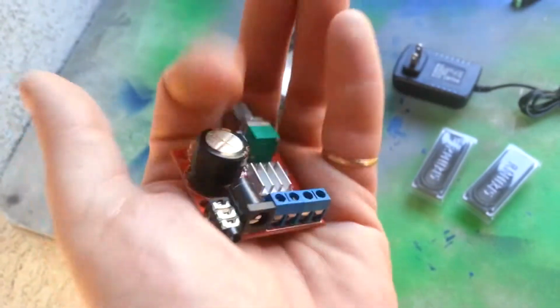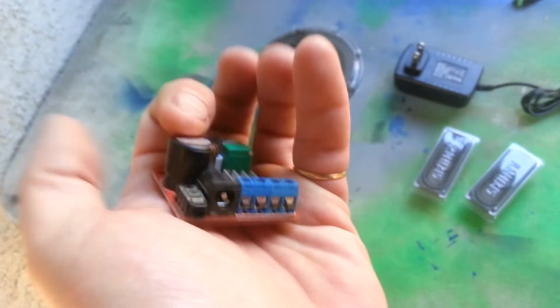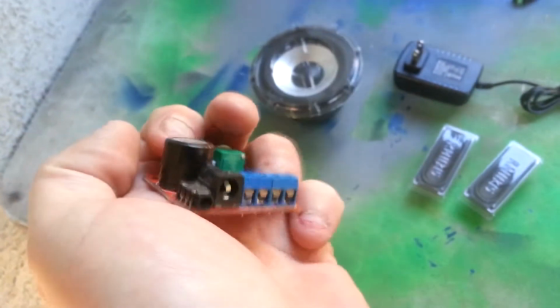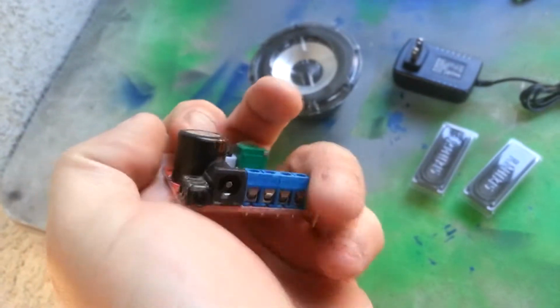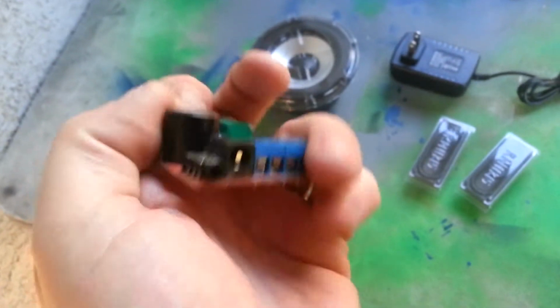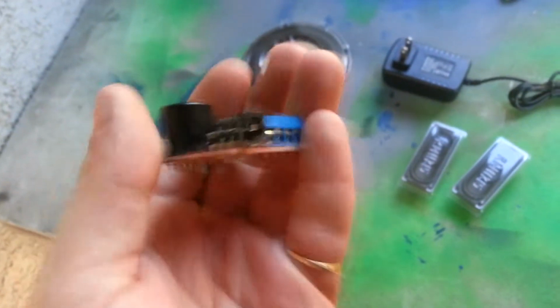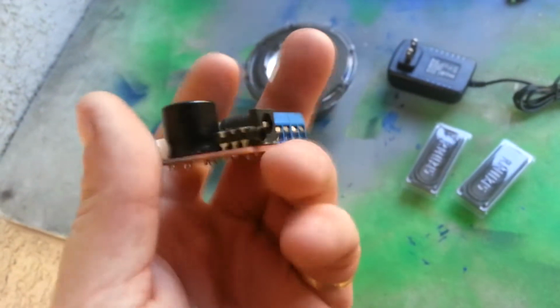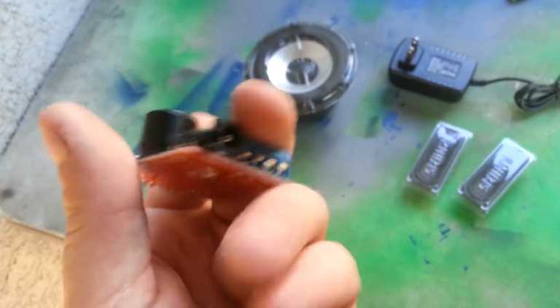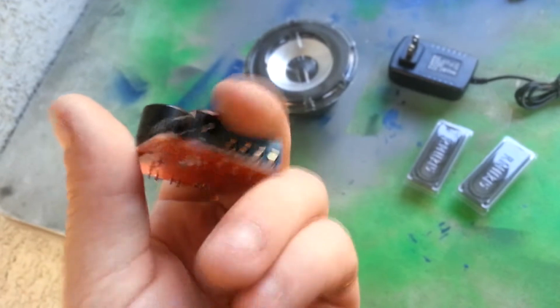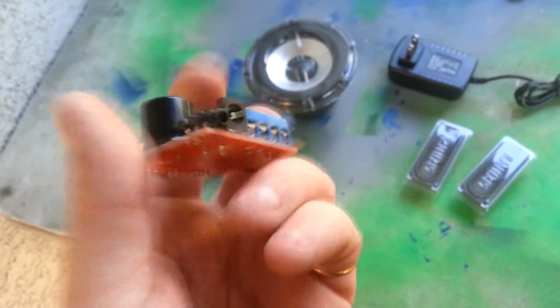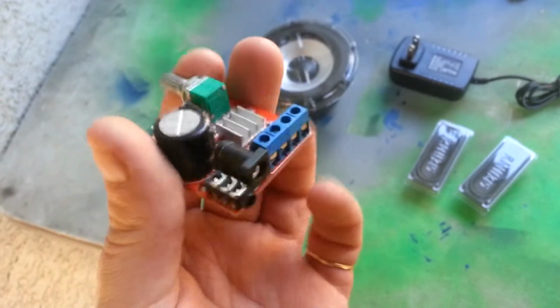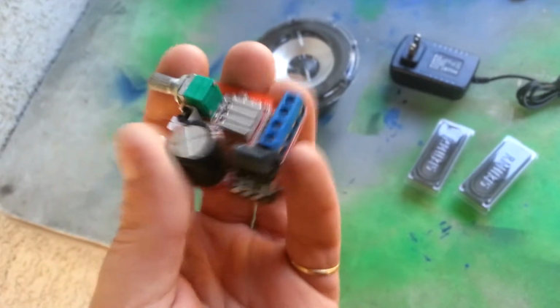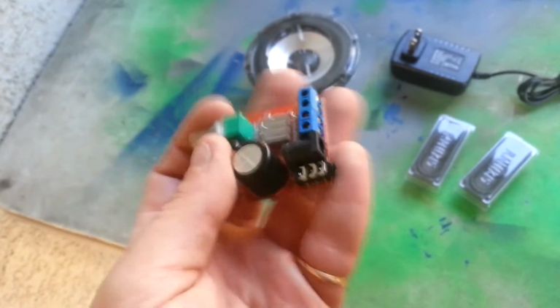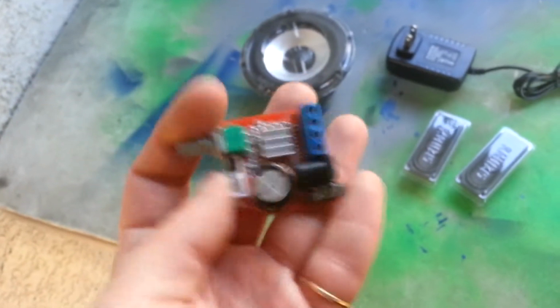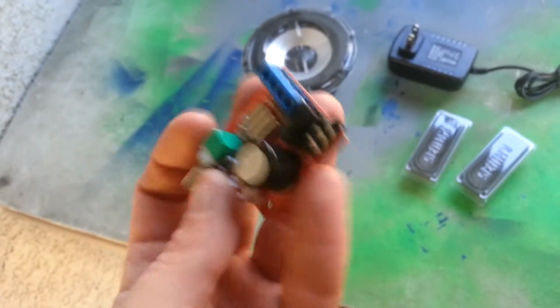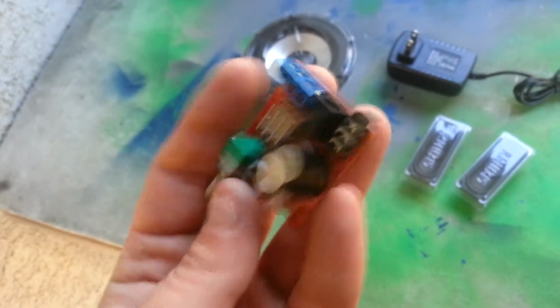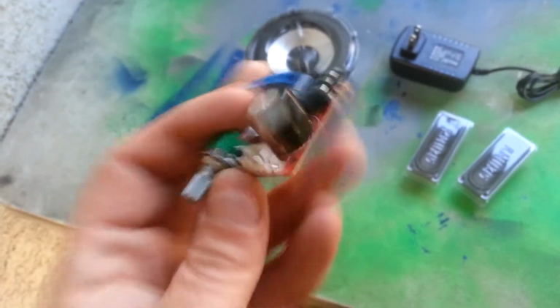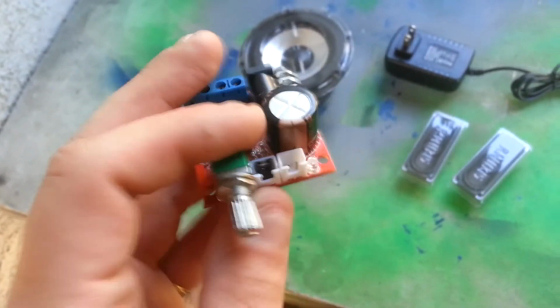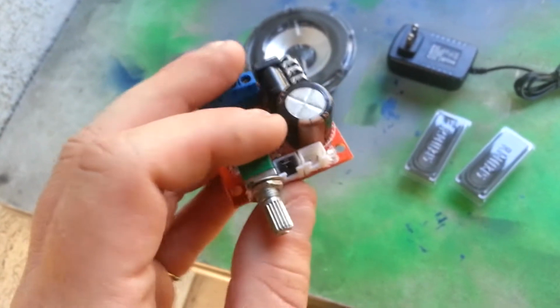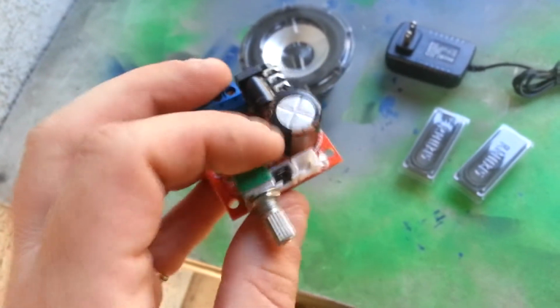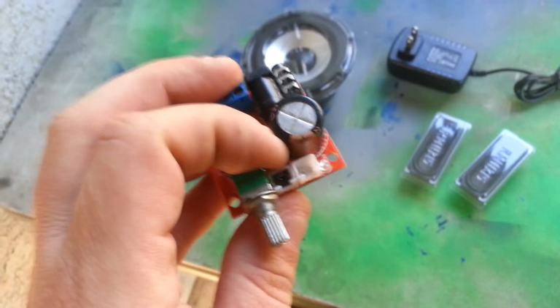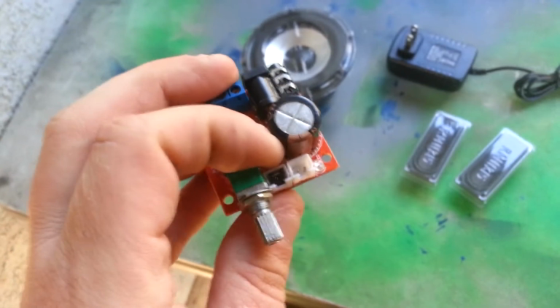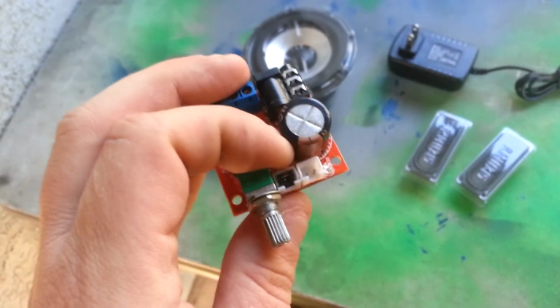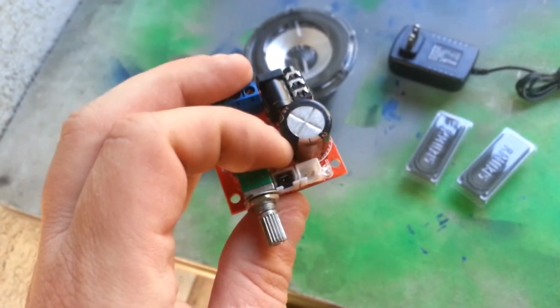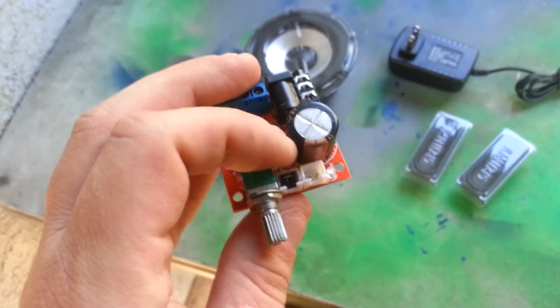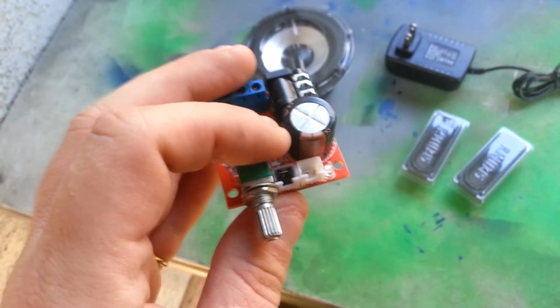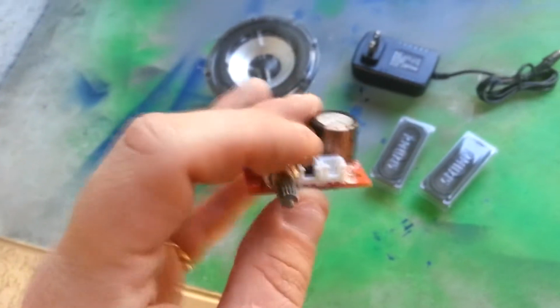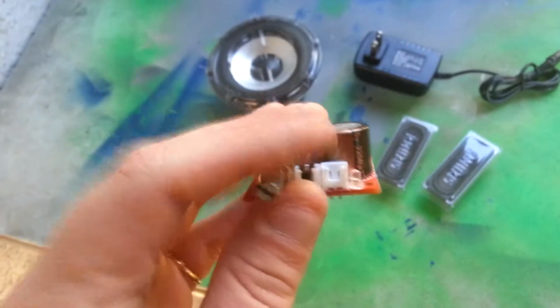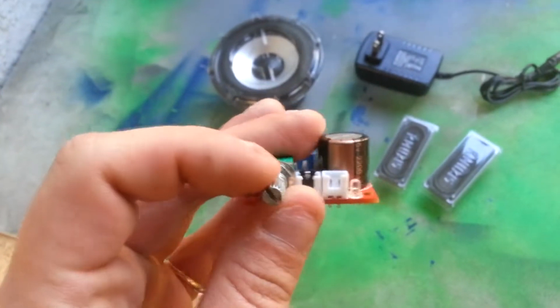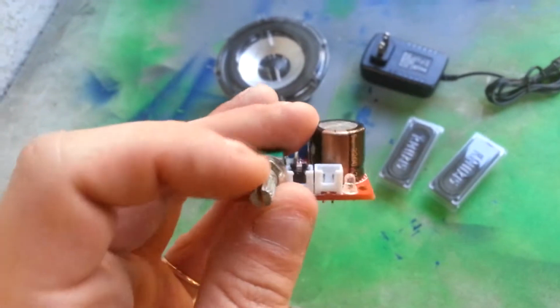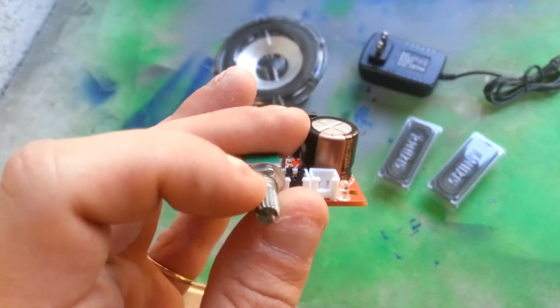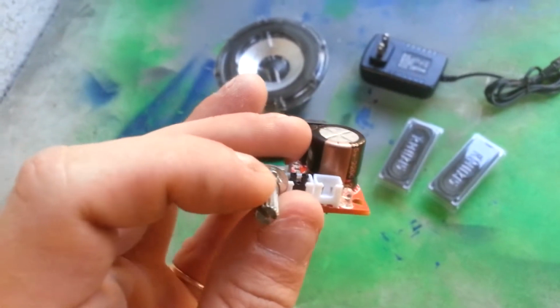So all it needs is power and audio input — it will amplify. Power is bridged right now, which makes it constant on. Or you can set a switch on it.